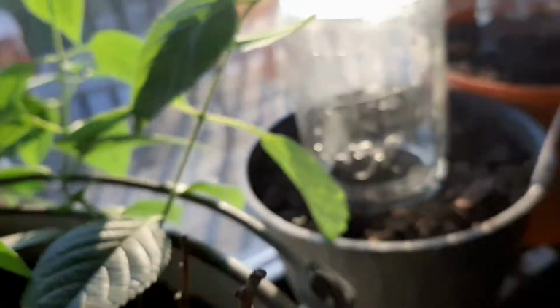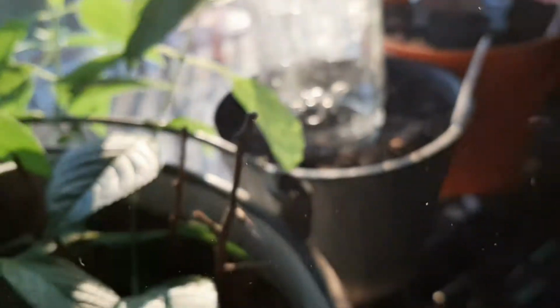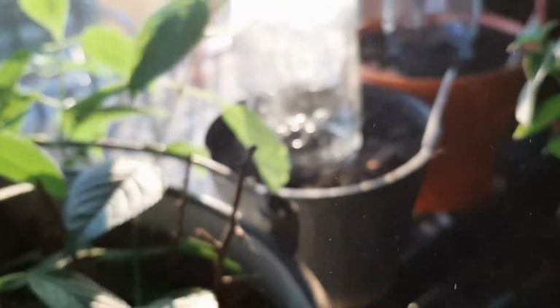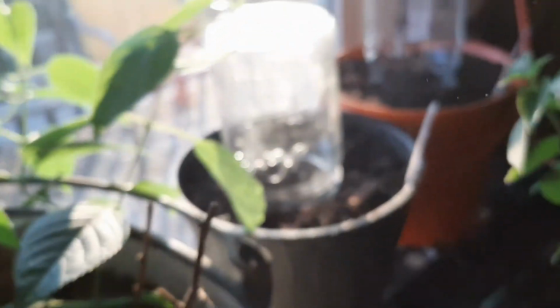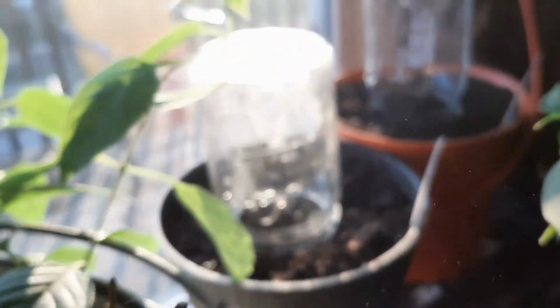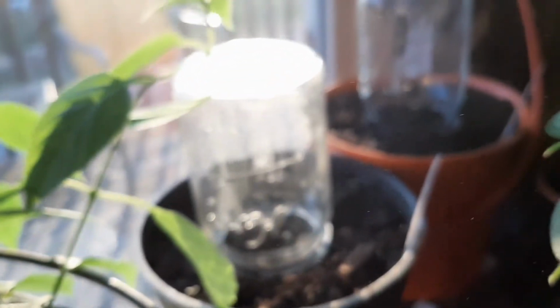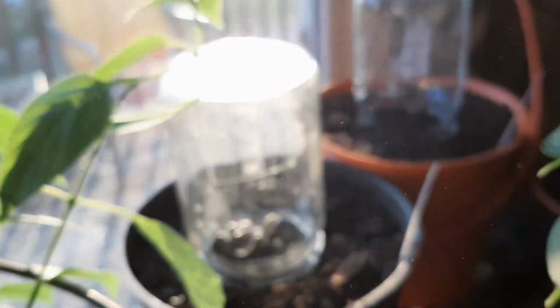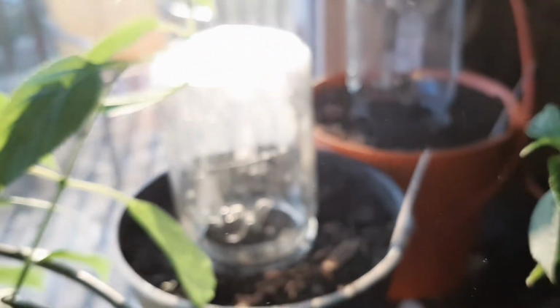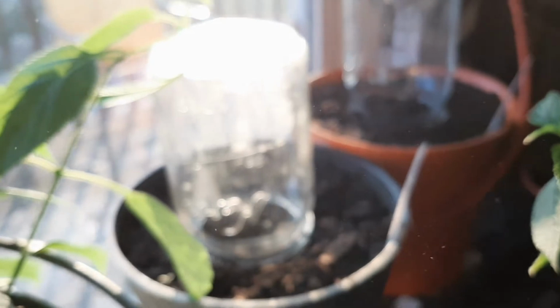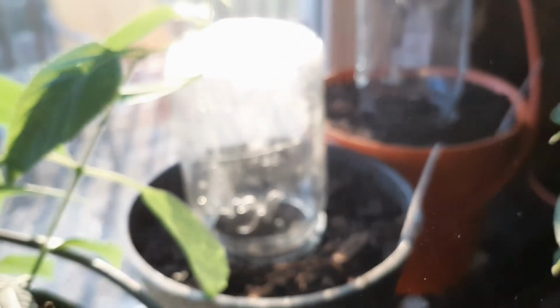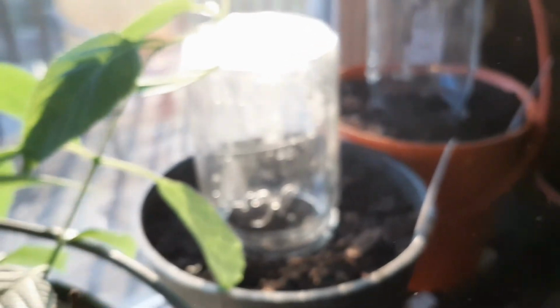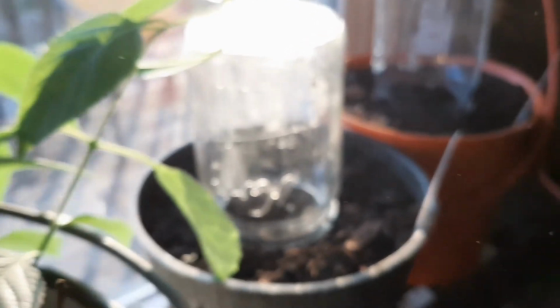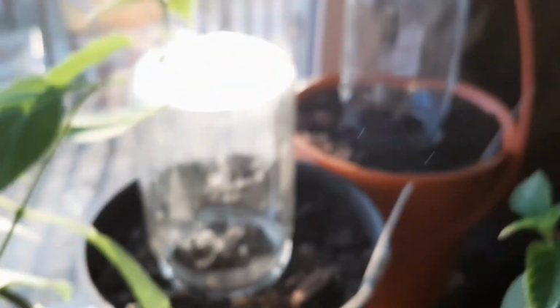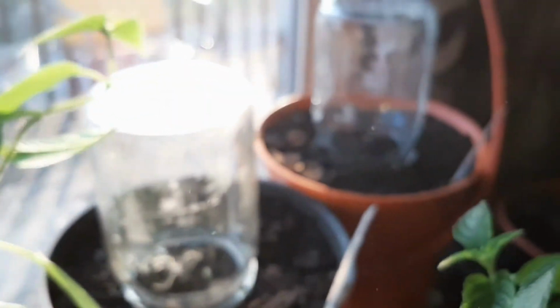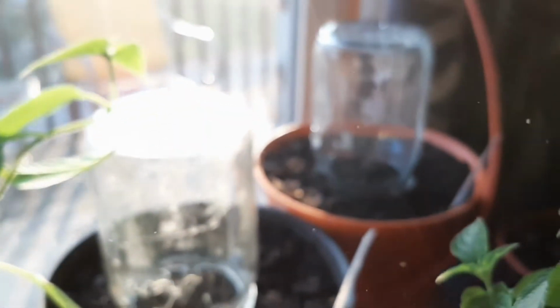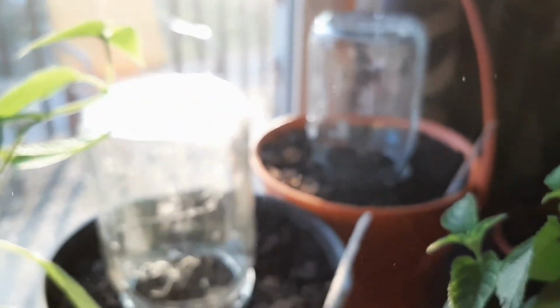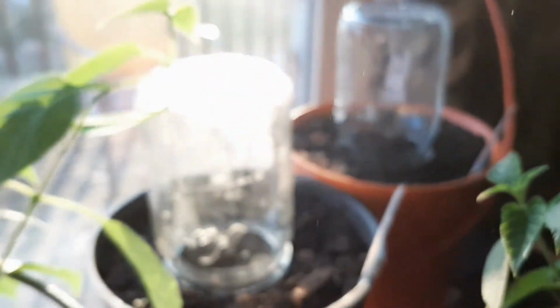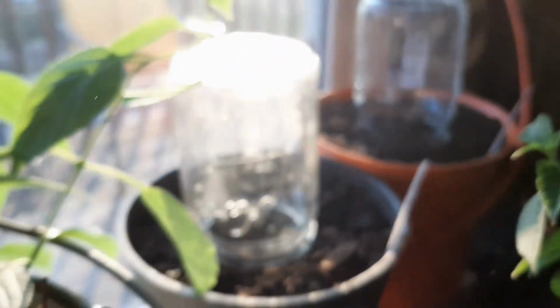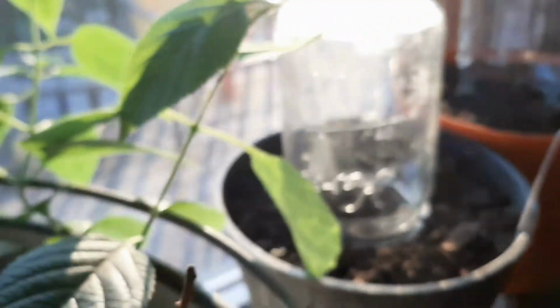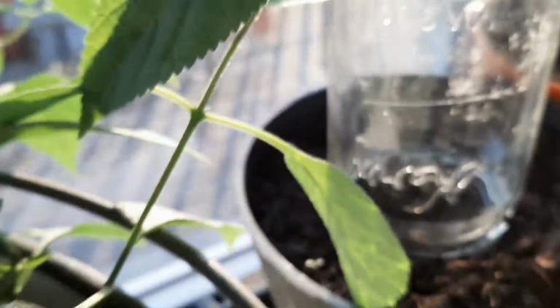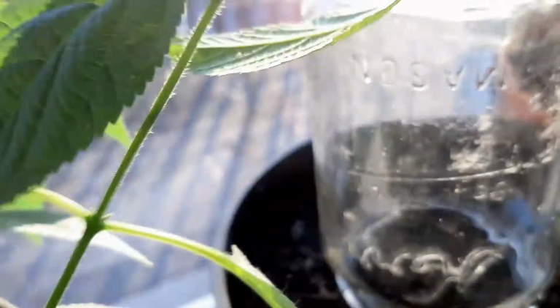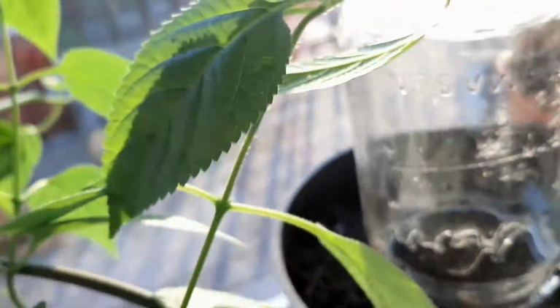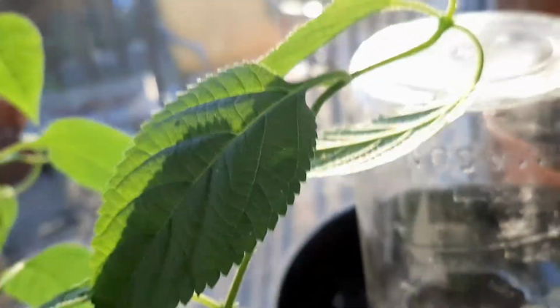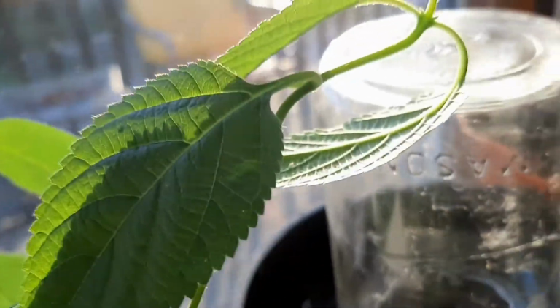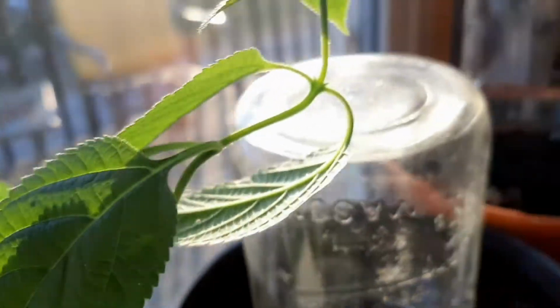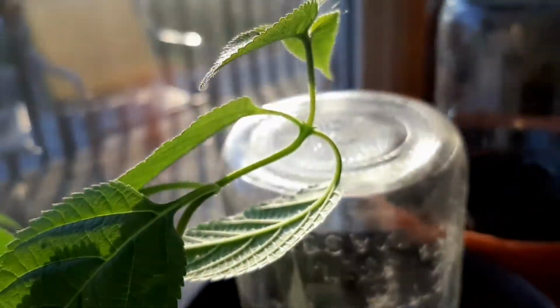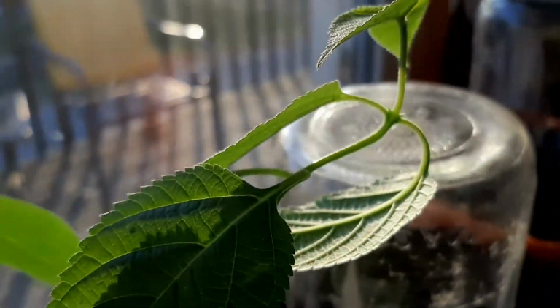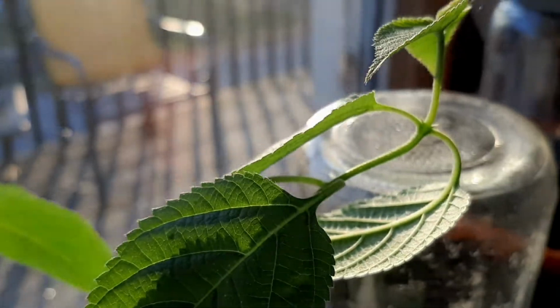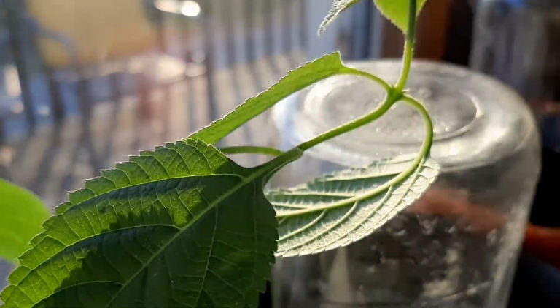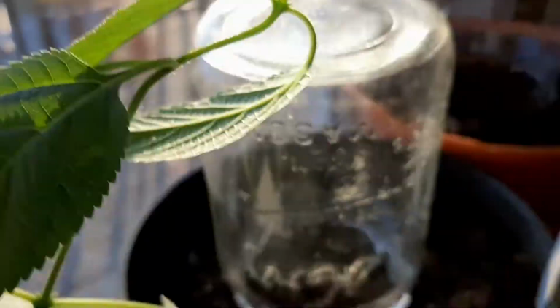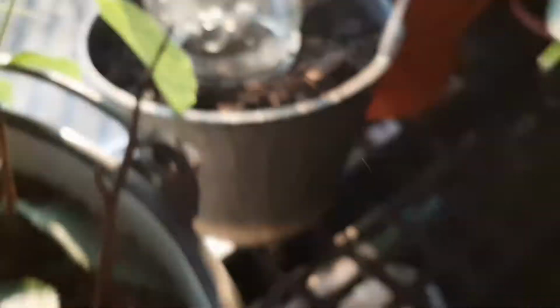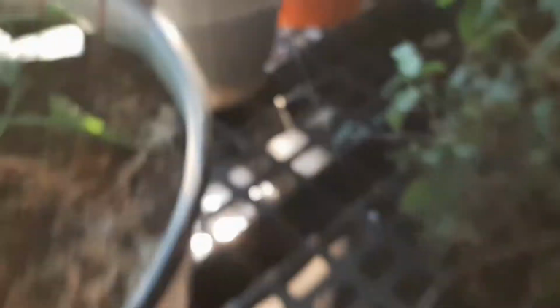That's the early ona cabbage — I put three plants in each cell. Looks like two of those are up.